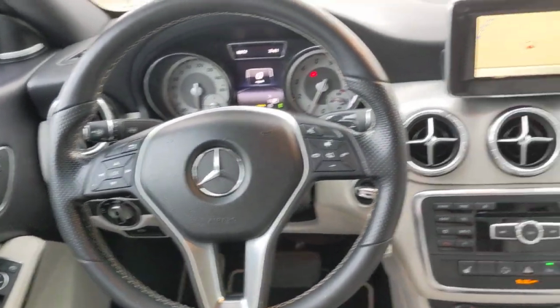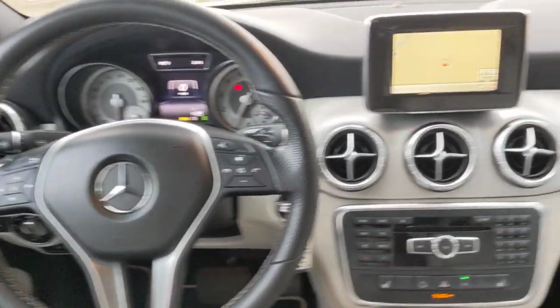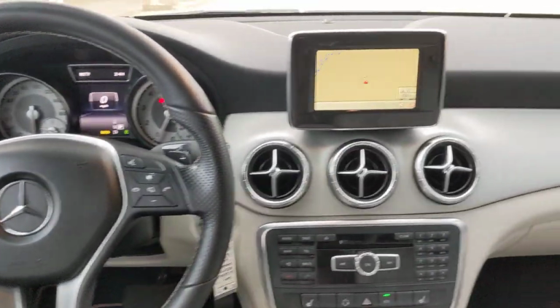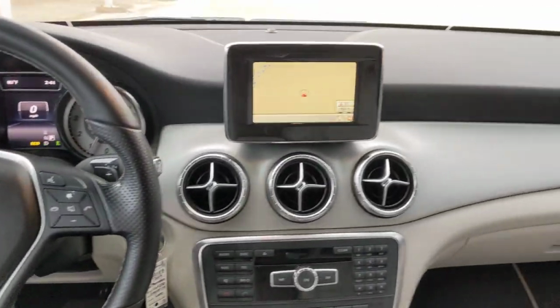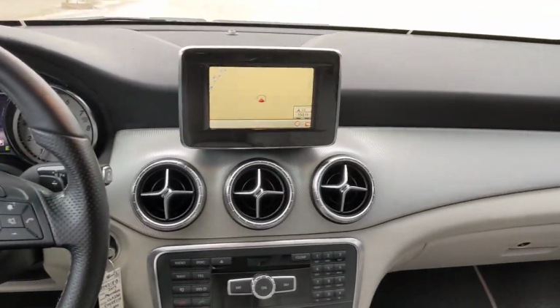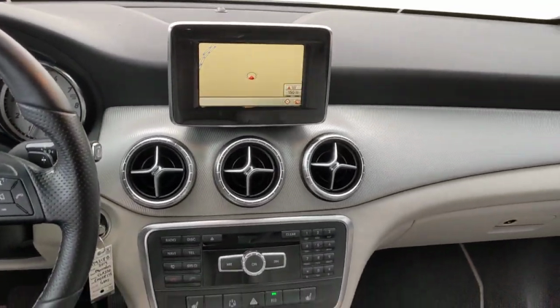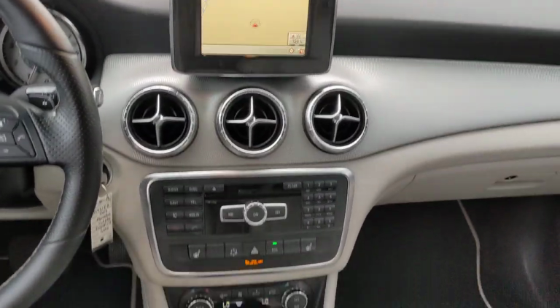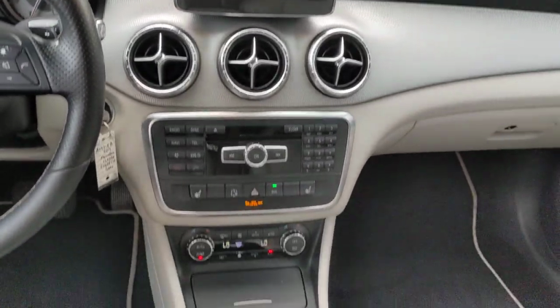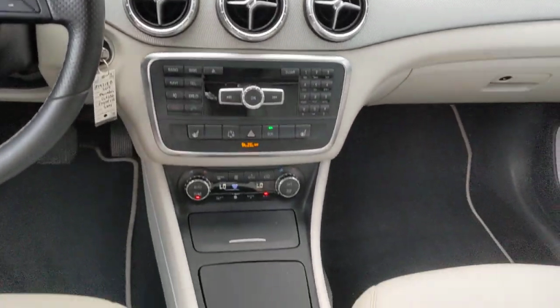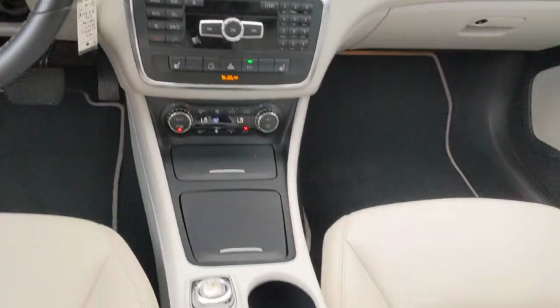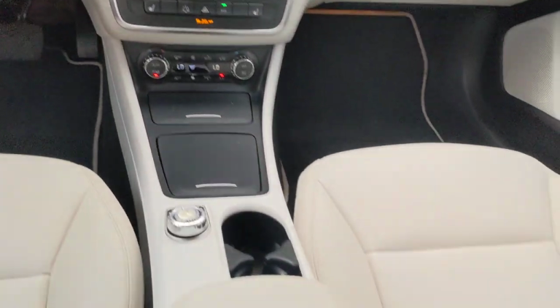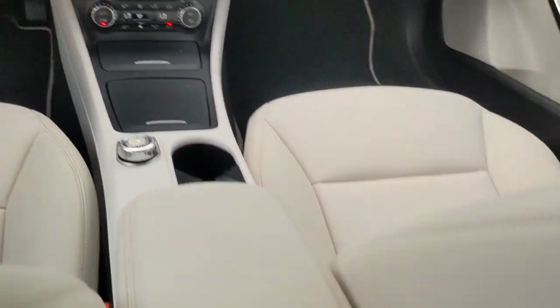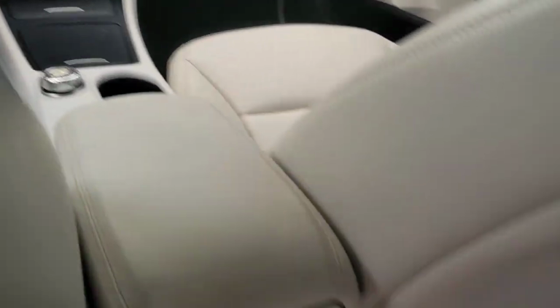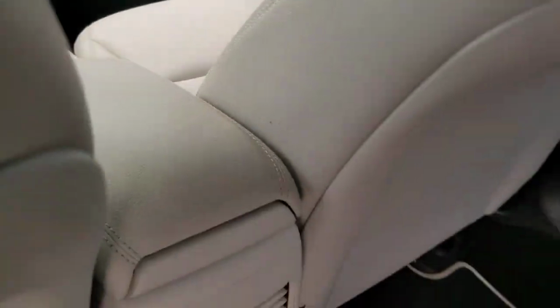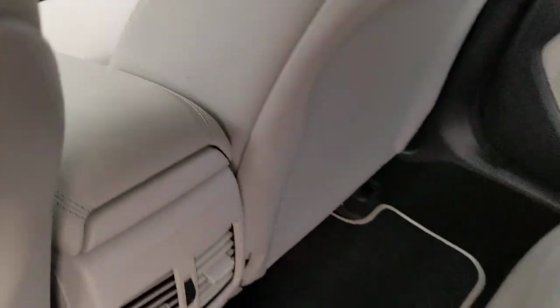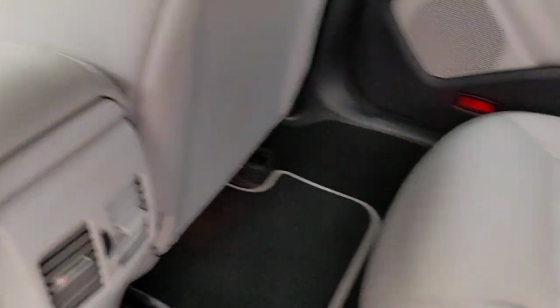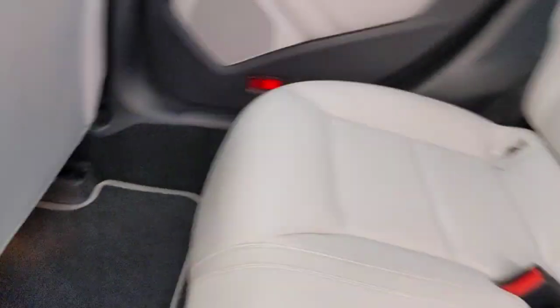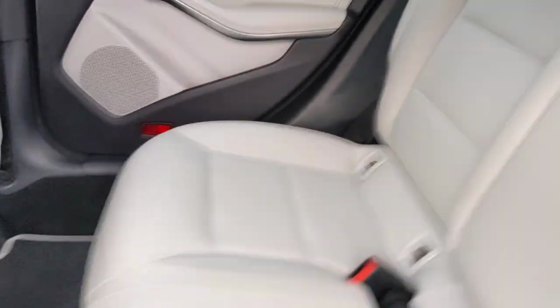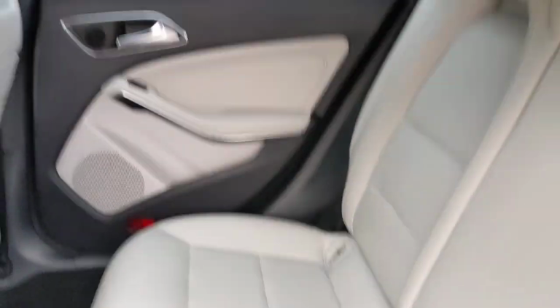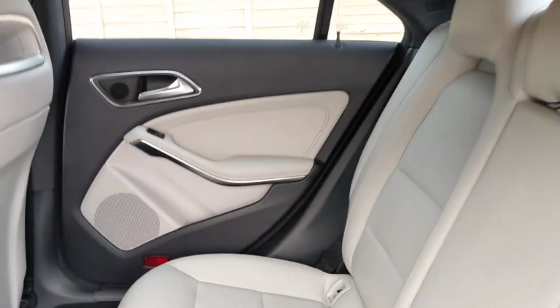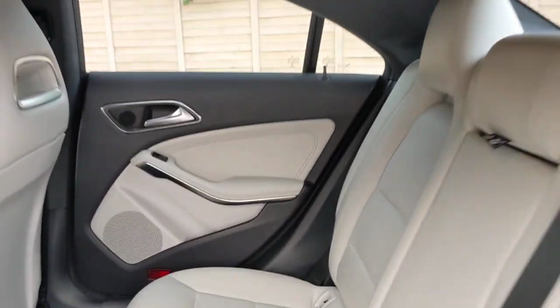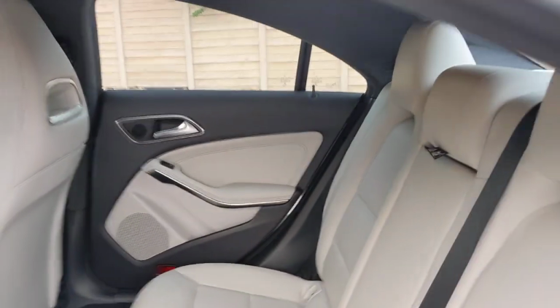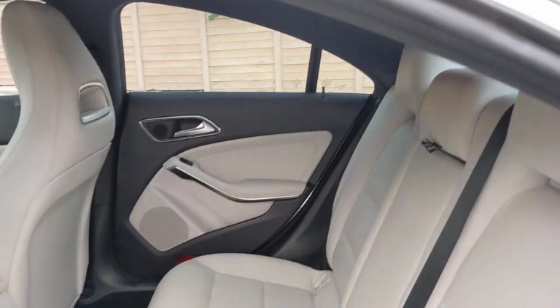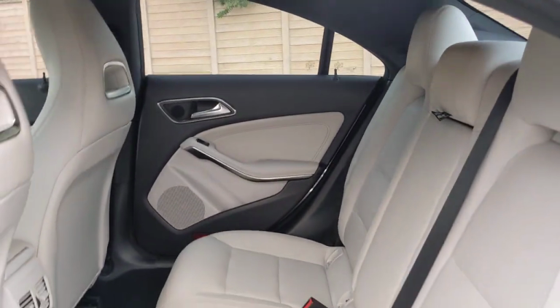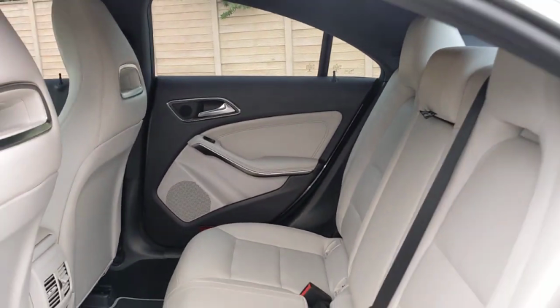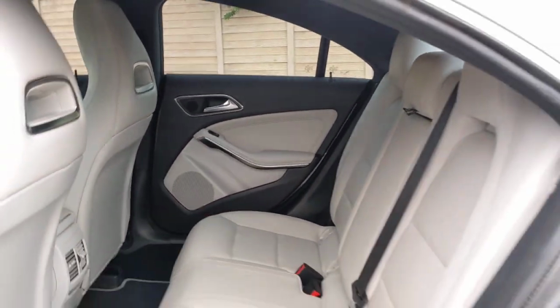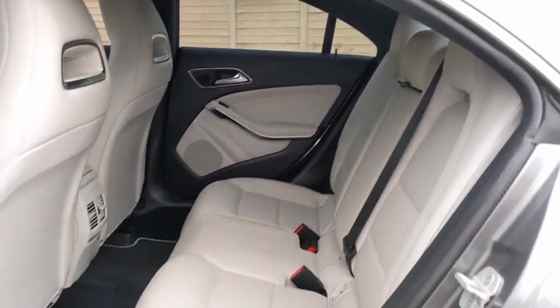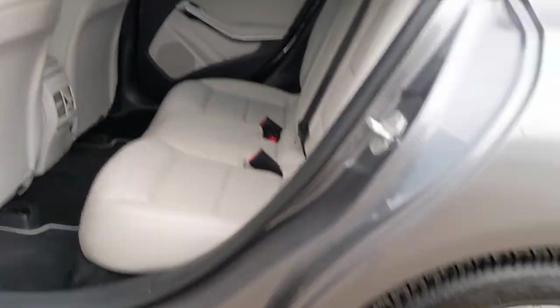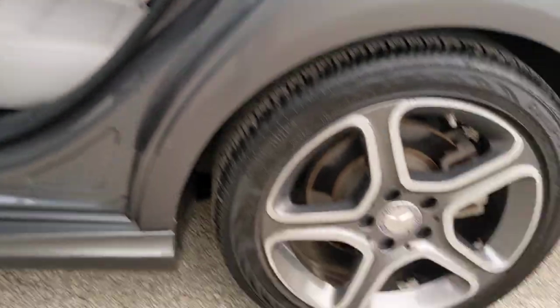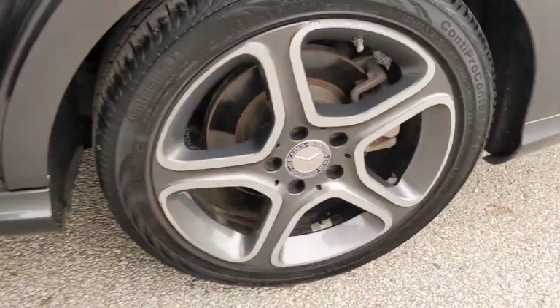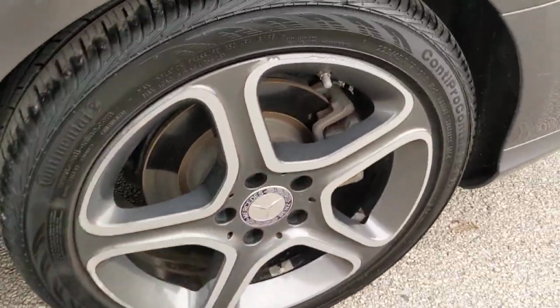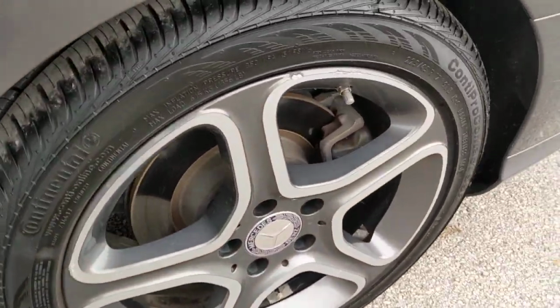Luxury feels like the CLA-Class sedan. Treat yourself to a test drive today. Our staff will toss you the keys and give you an outstanding customer experience.